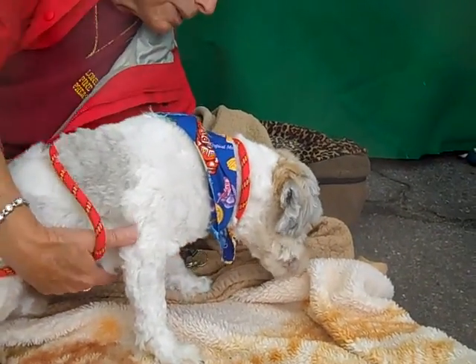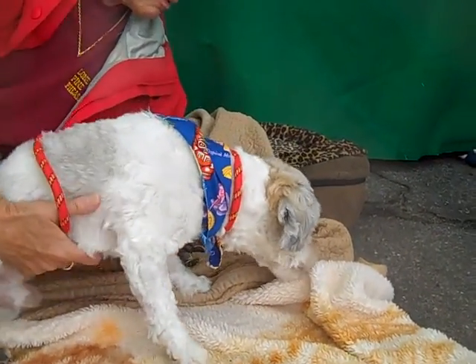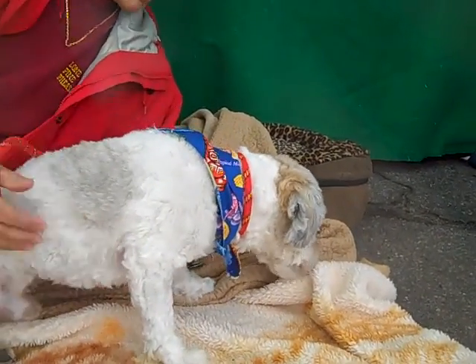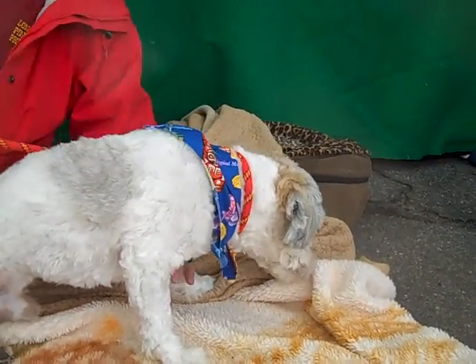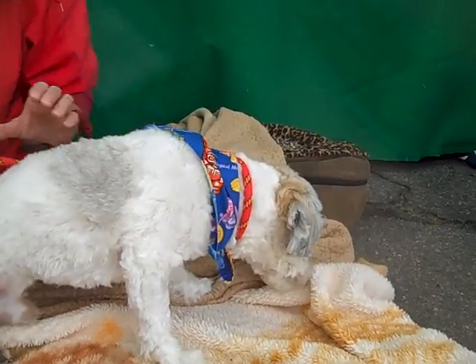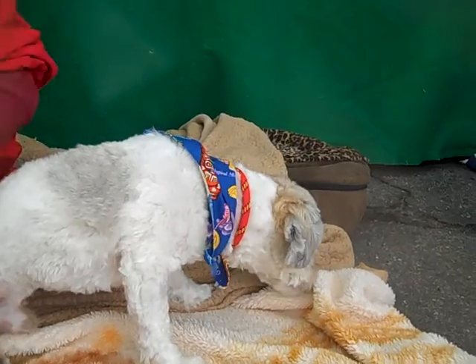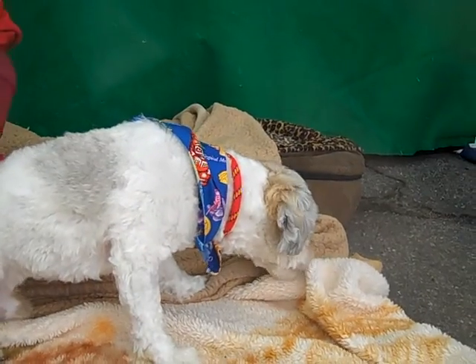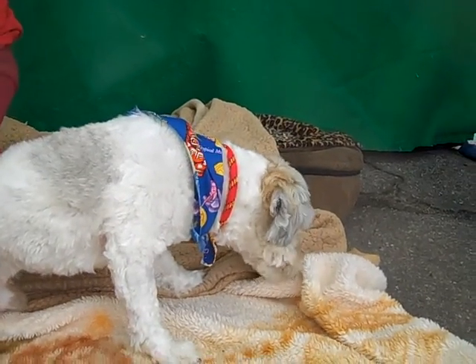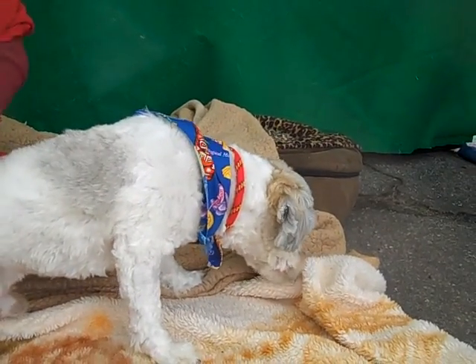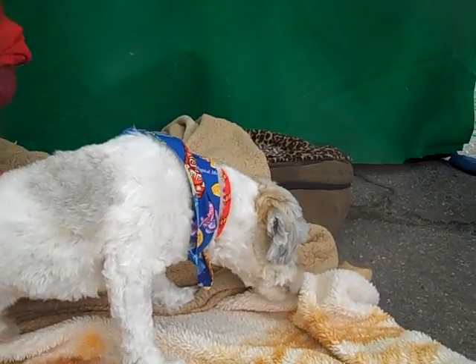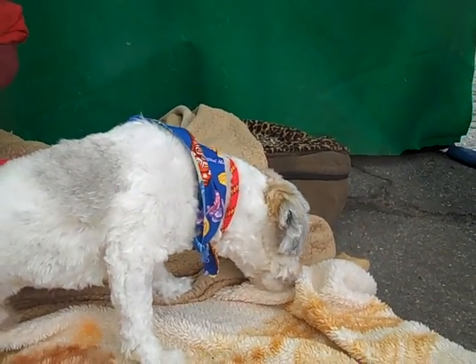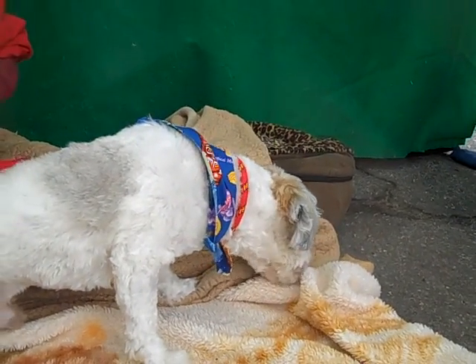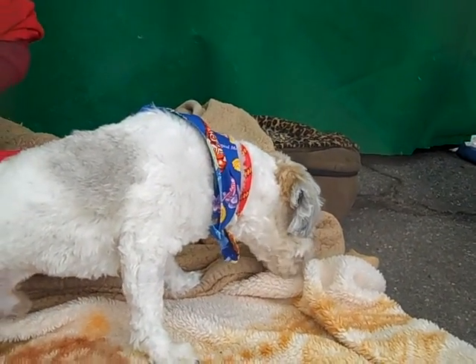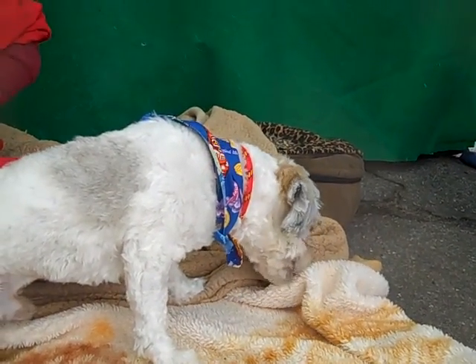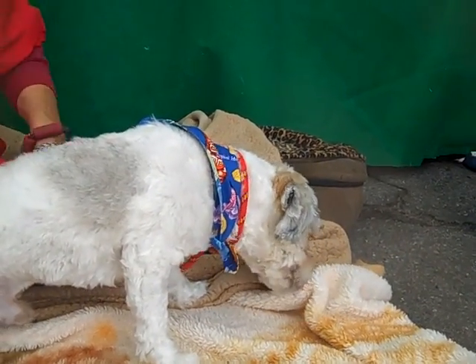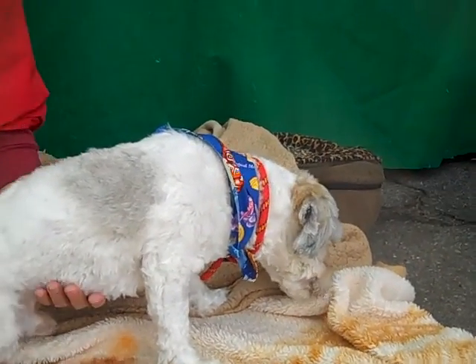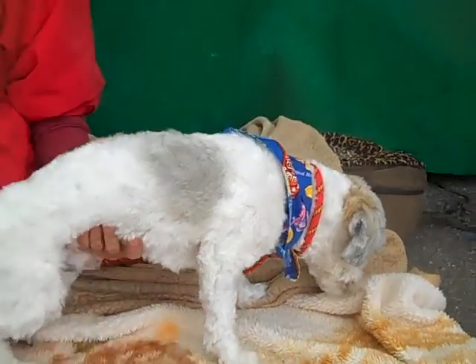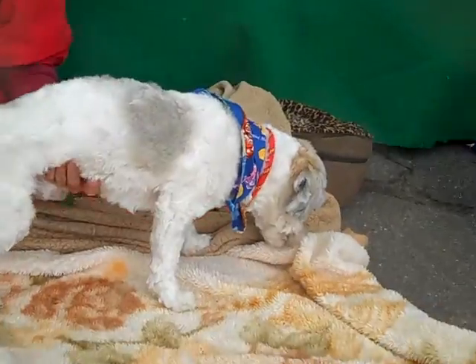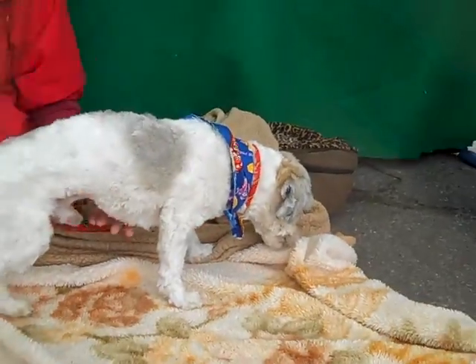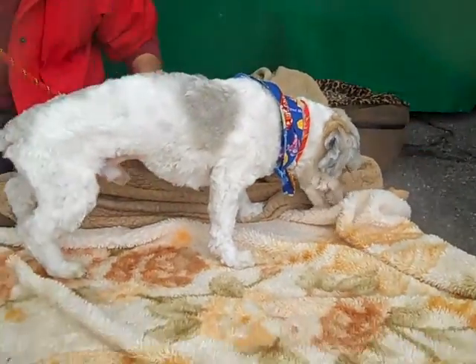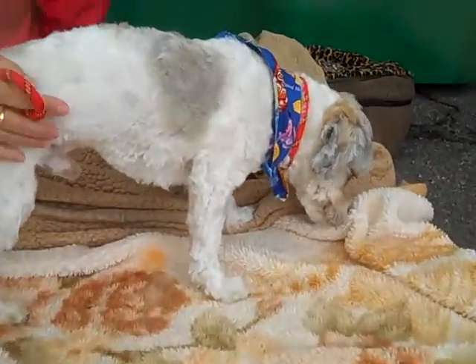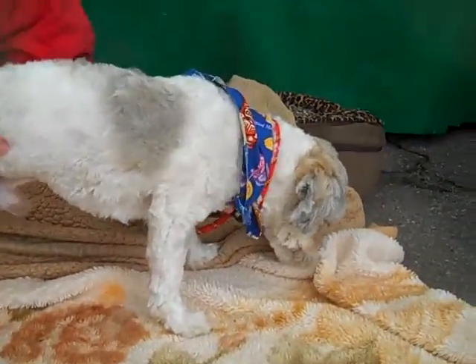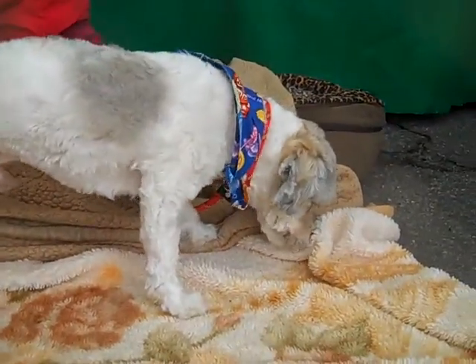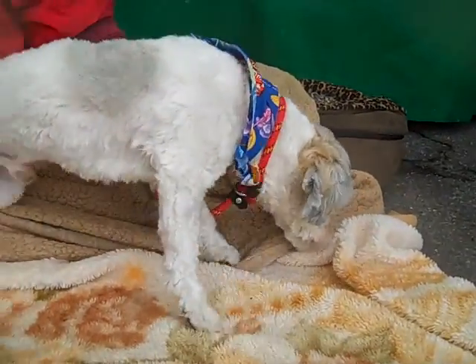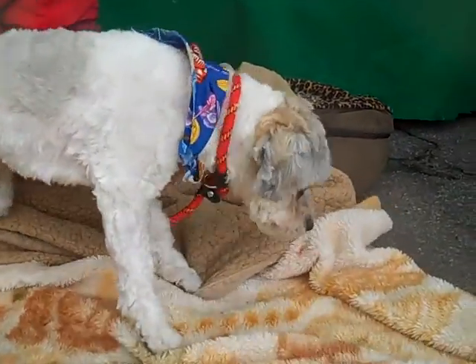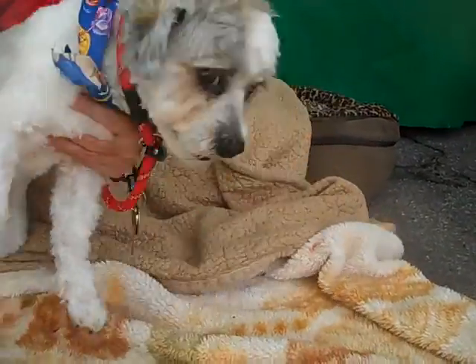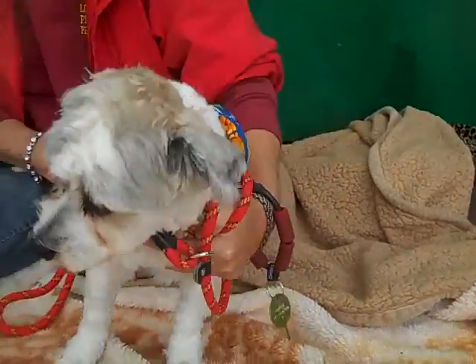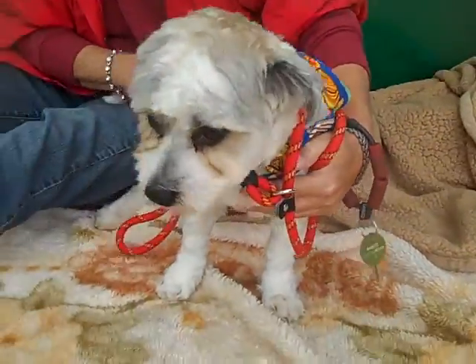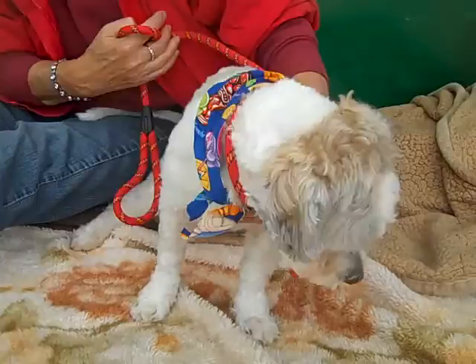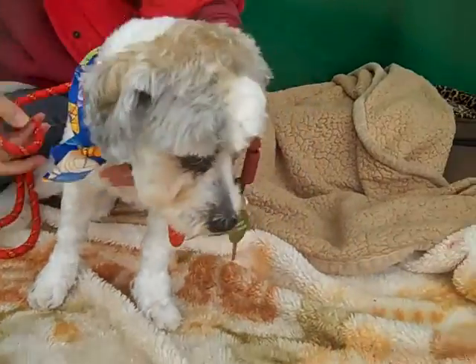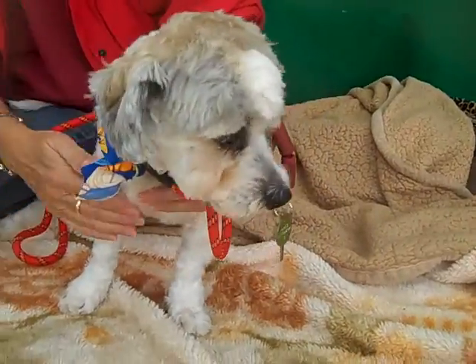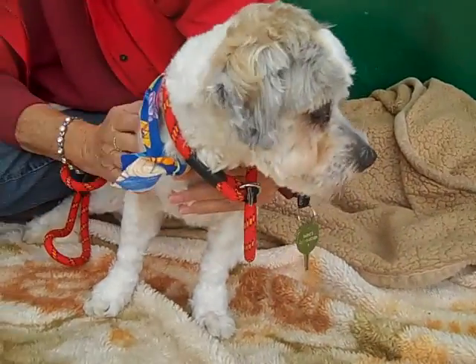He's a curious guy — he's definitely got some confidence. He's been here for maybe about a week, but he hasn't seemed that phased by the shelter environment, which is kind of refreshing to see, because usually dogs of this size get kind of scared. But Marshall's got a great, confident personality.